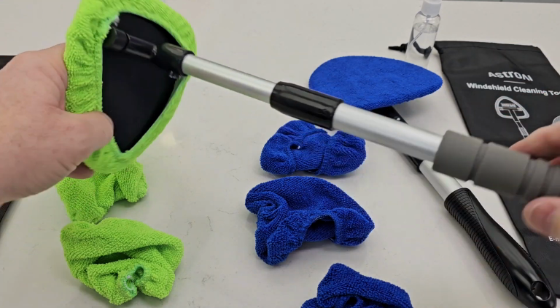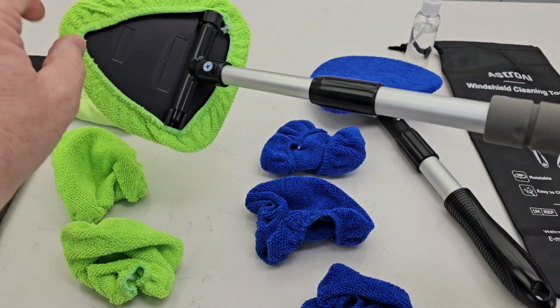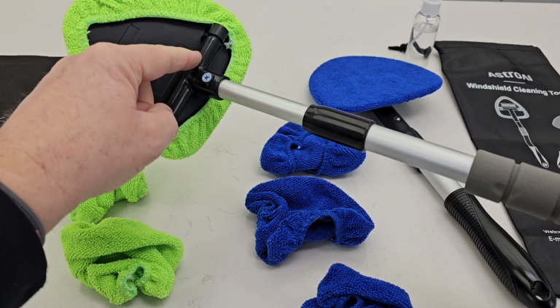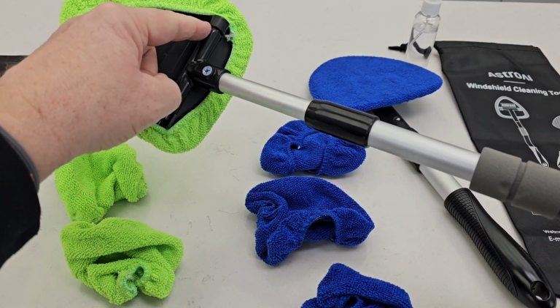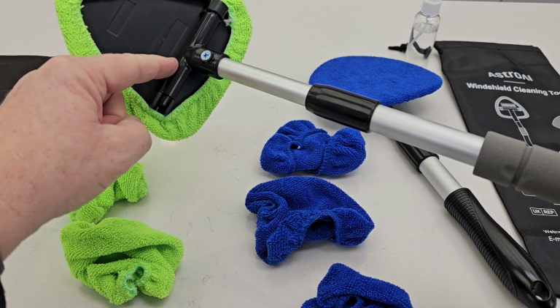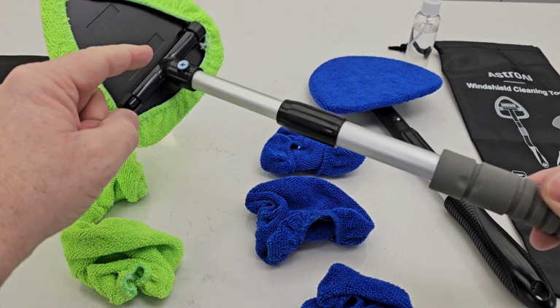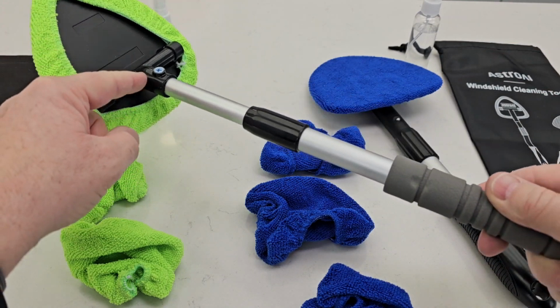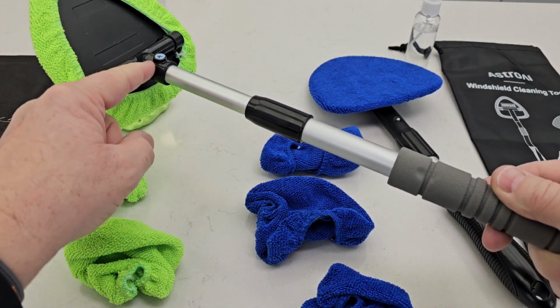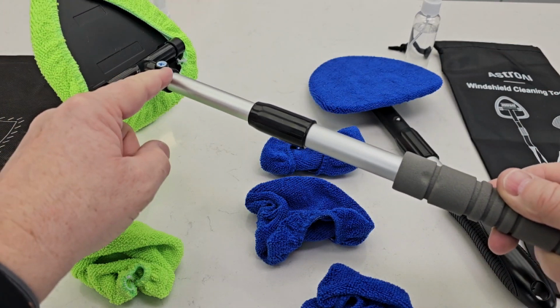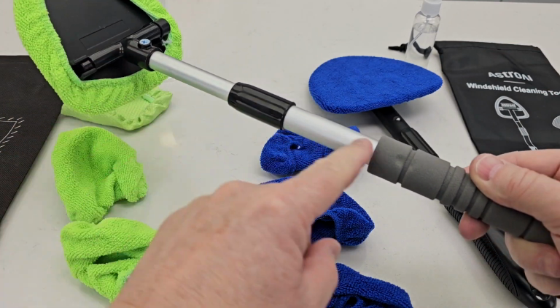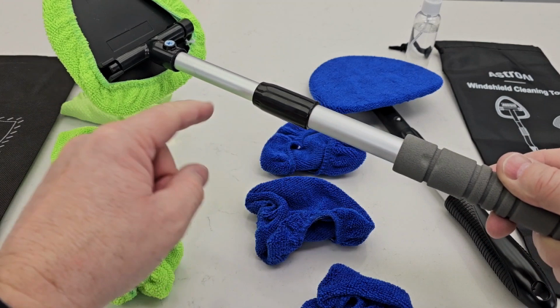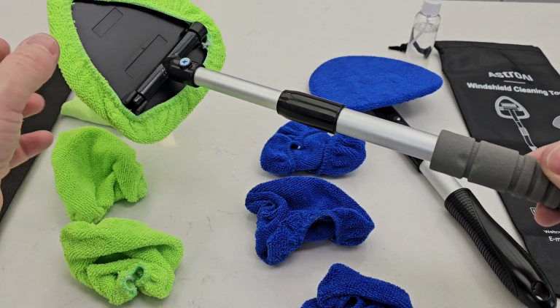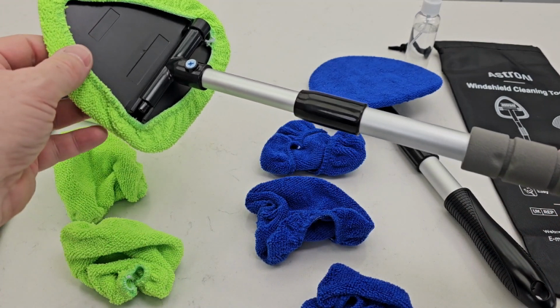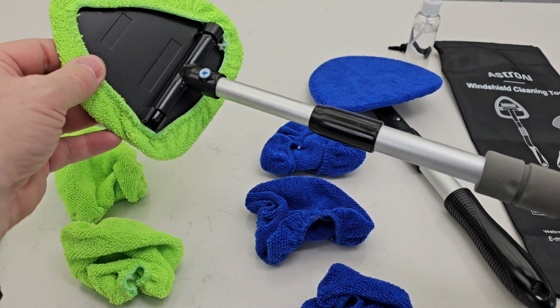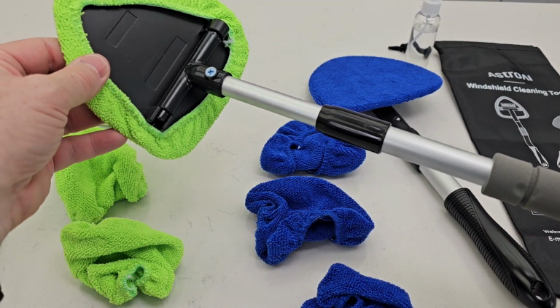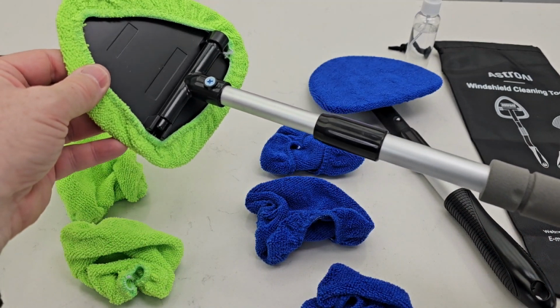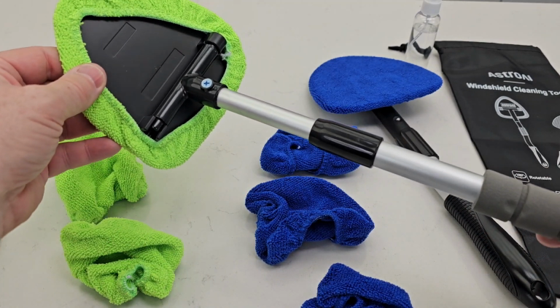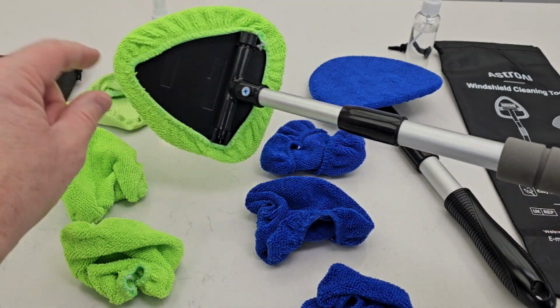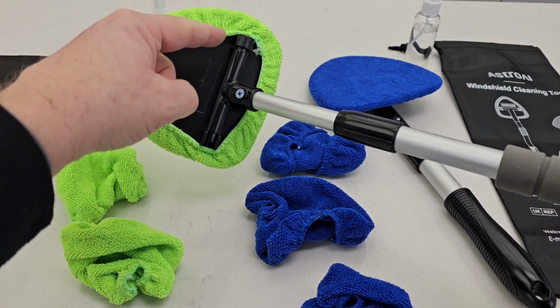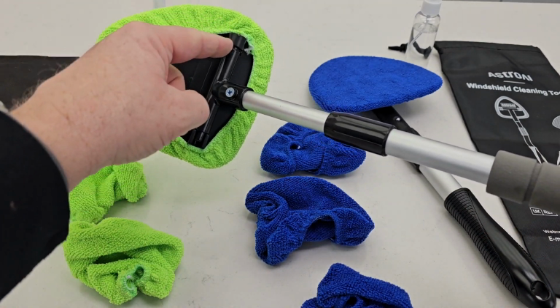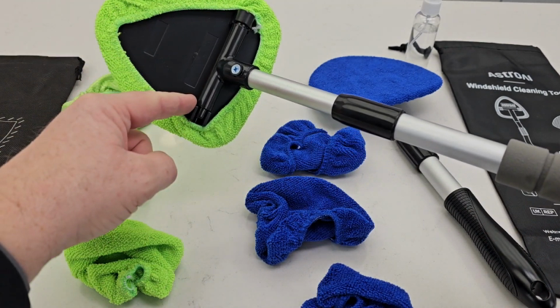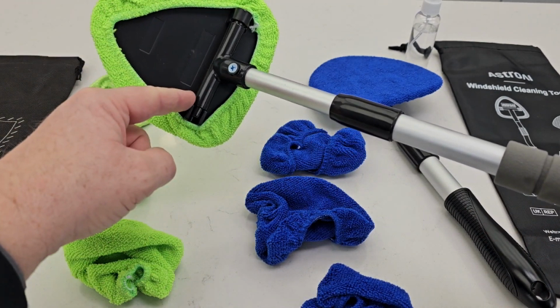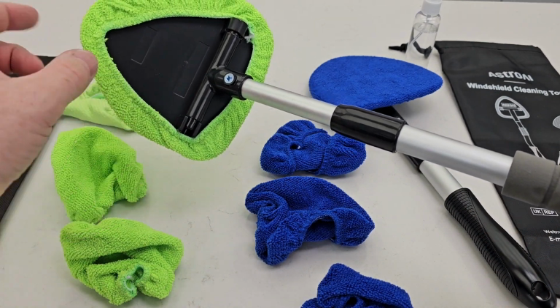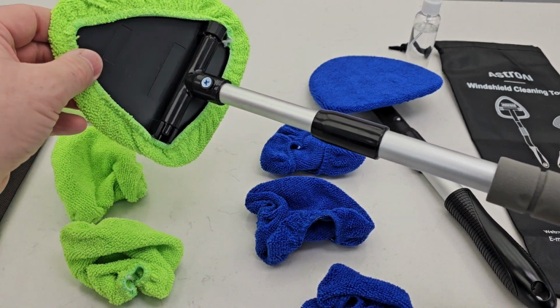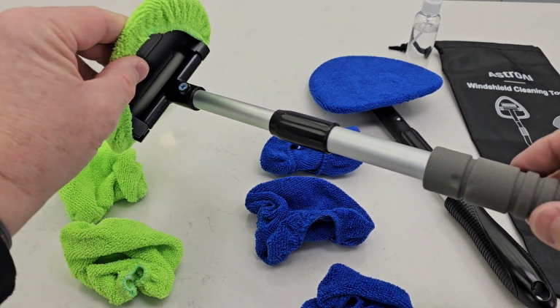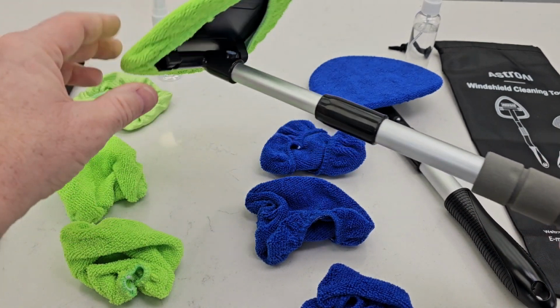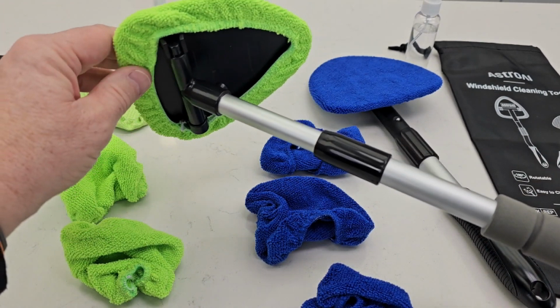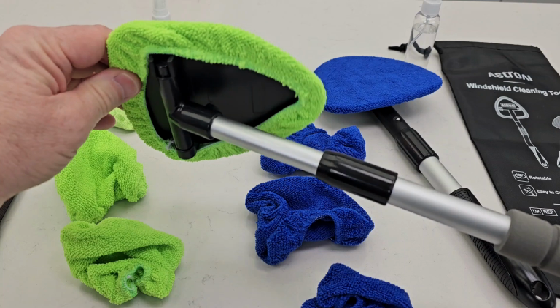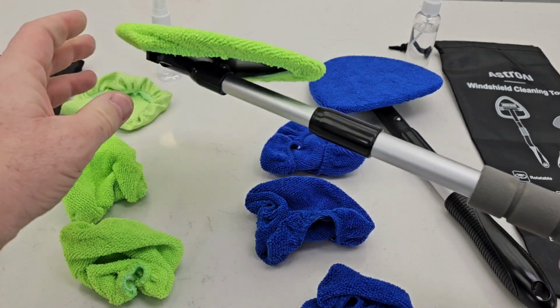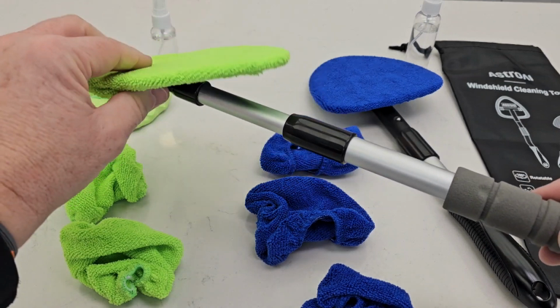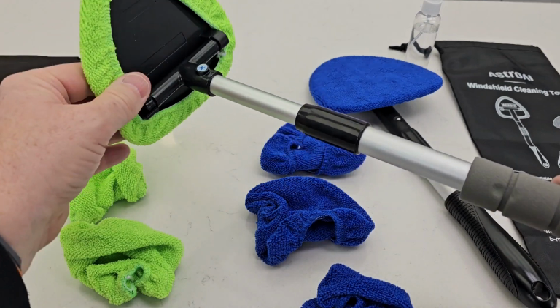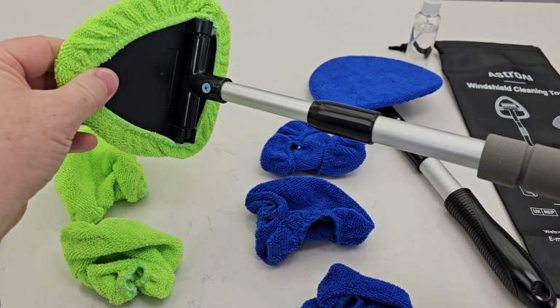This handle is a little bit different. This one comes all installed so you don't have to do any installation work, but the handle is at a different spot on it. So we're going to see exactly how well each one of them cleans.